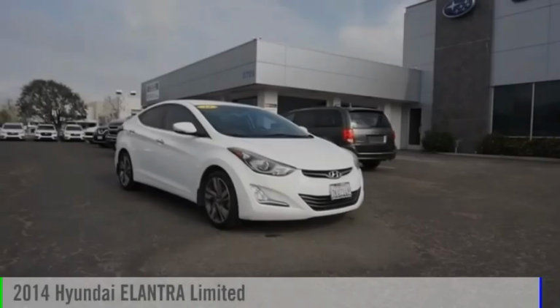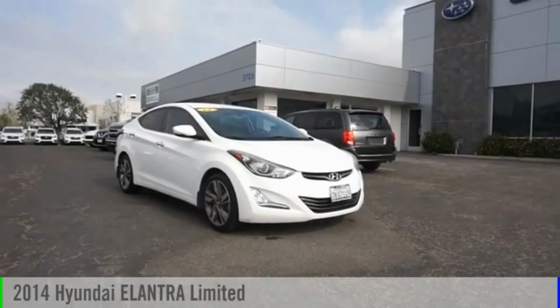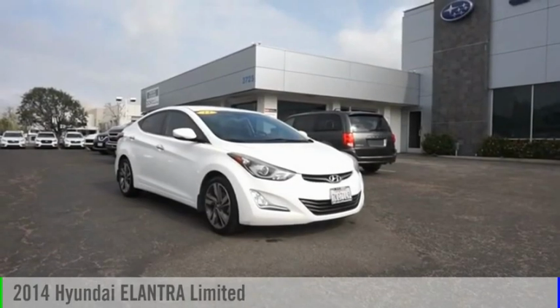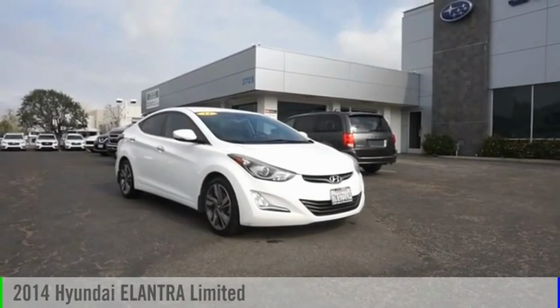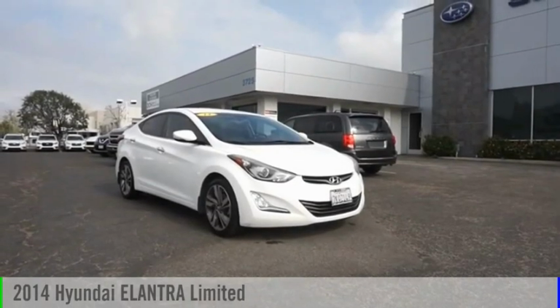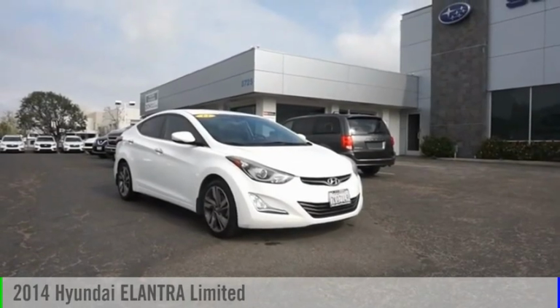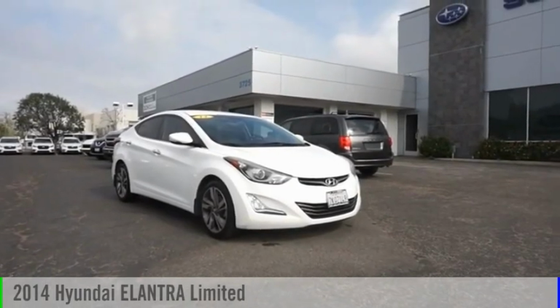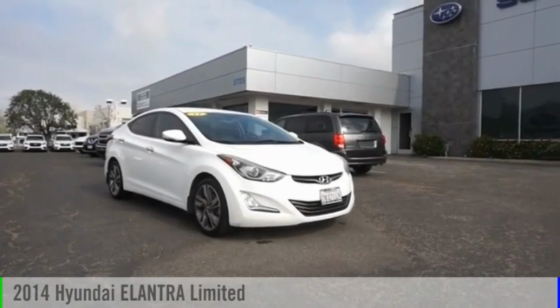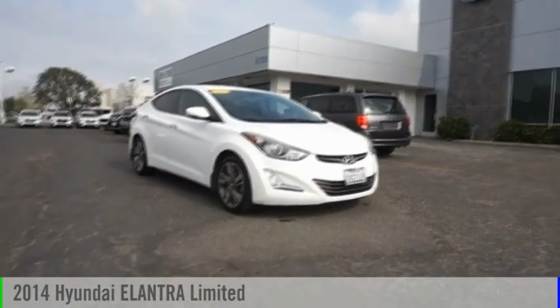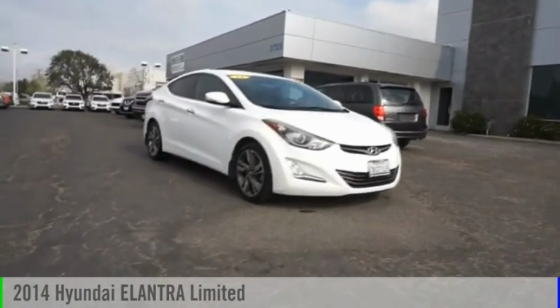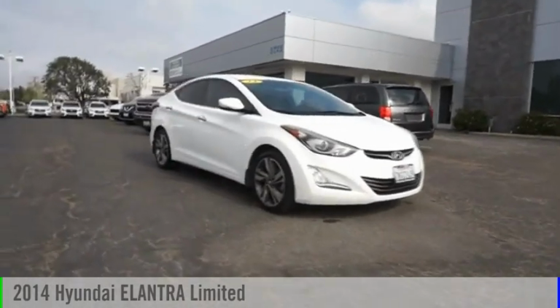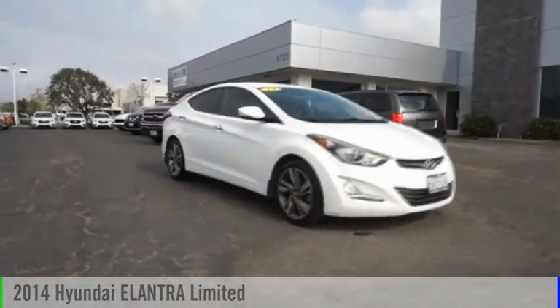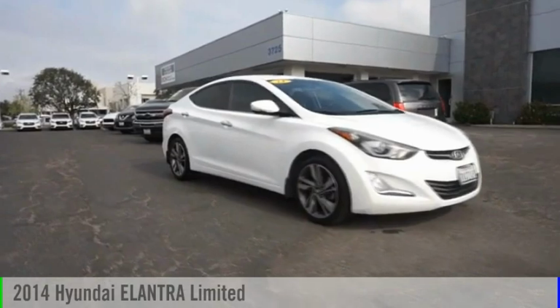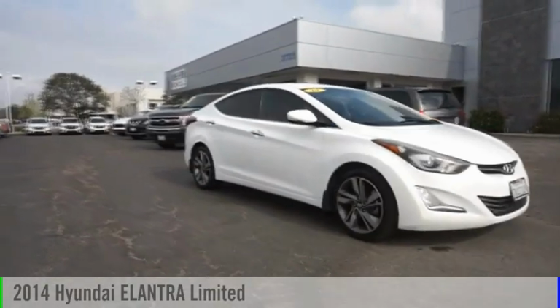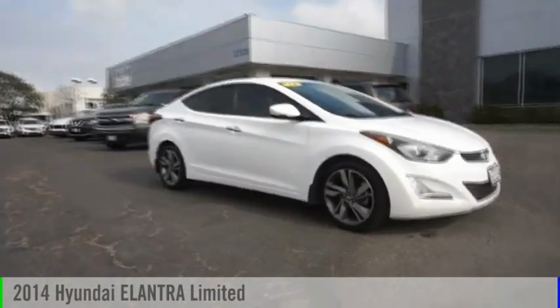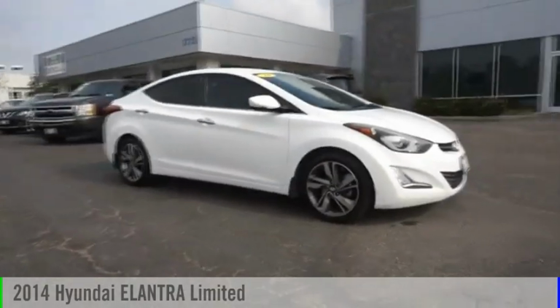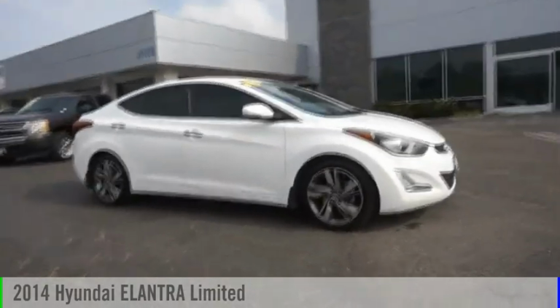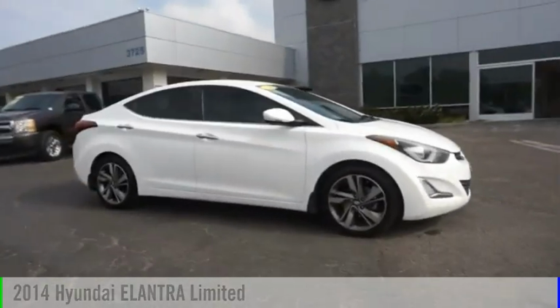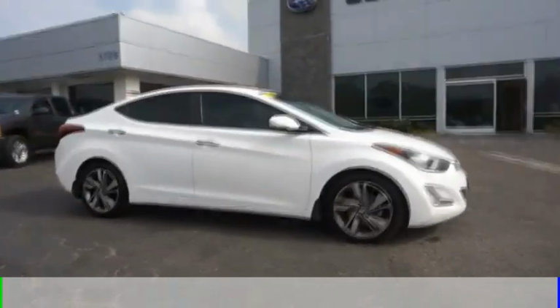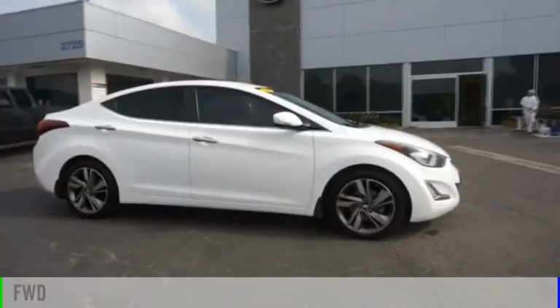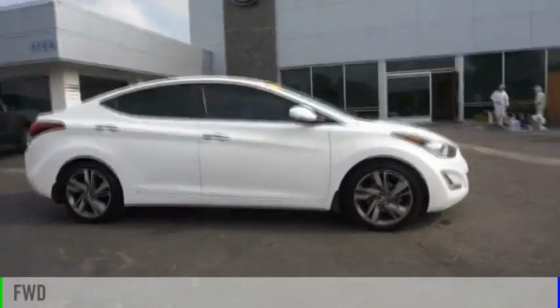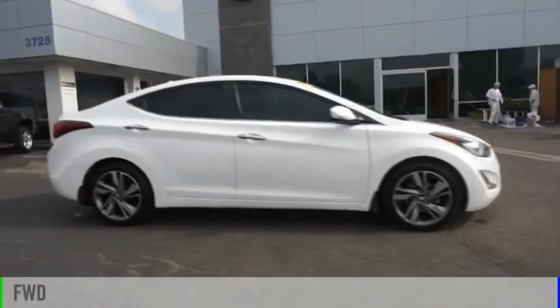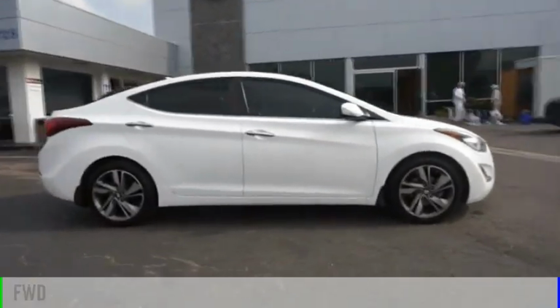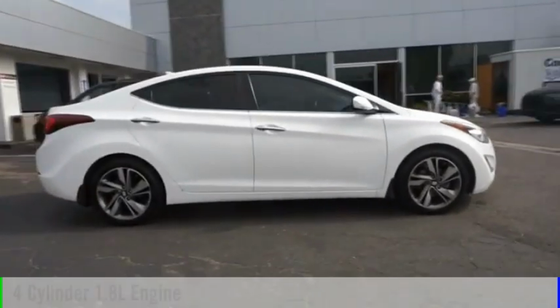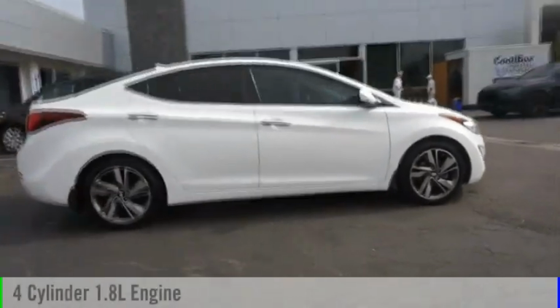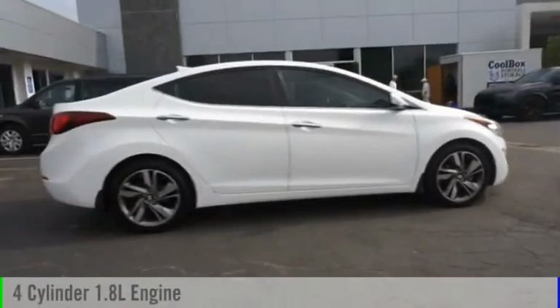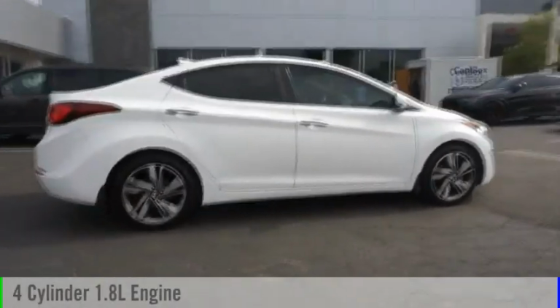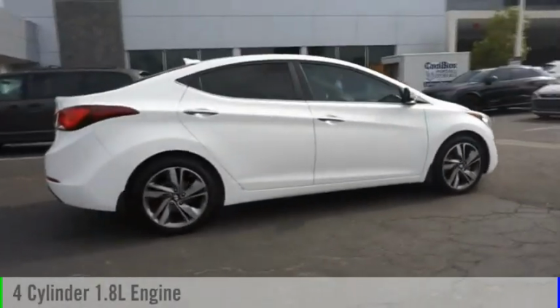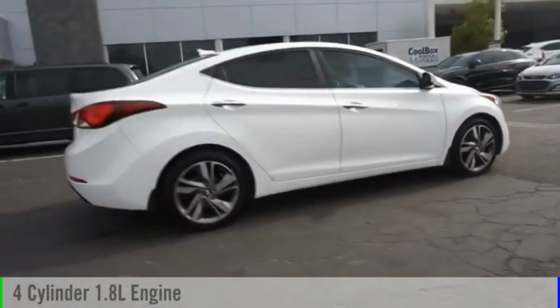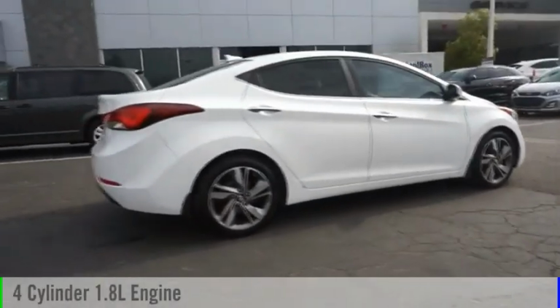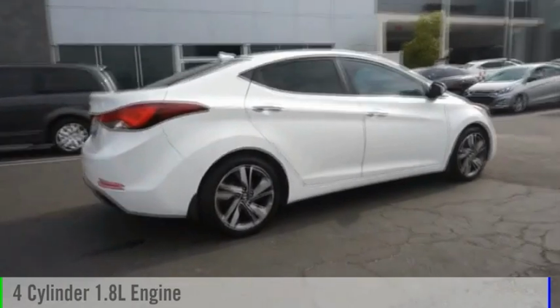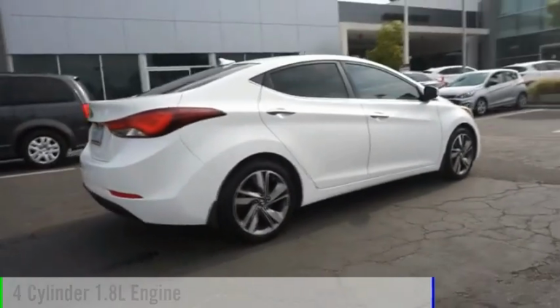Stop by and take a look at the 2014 Elantra. This vehicle is powered by a front-wheel drive, four-cylinder, 1.8-liter engine.